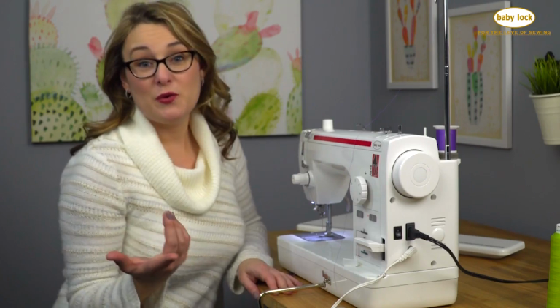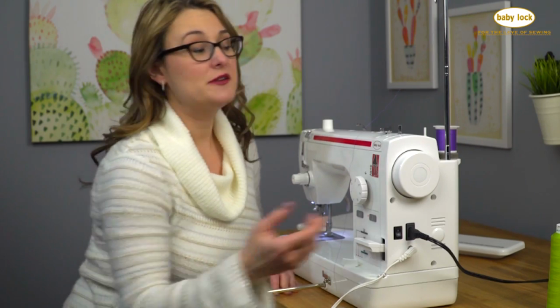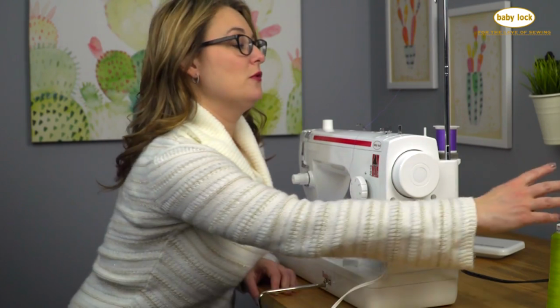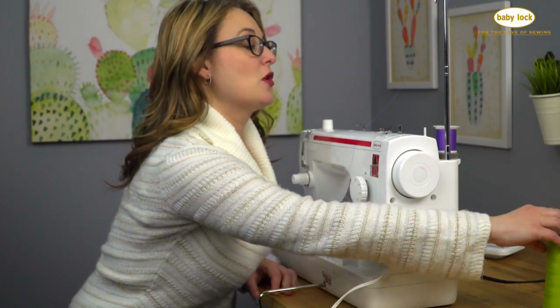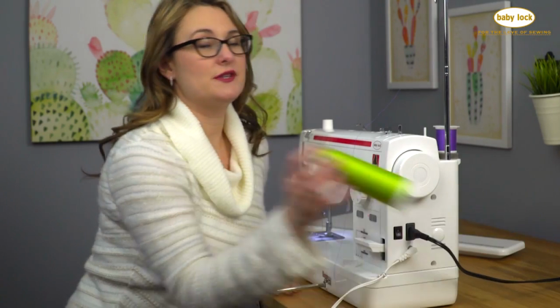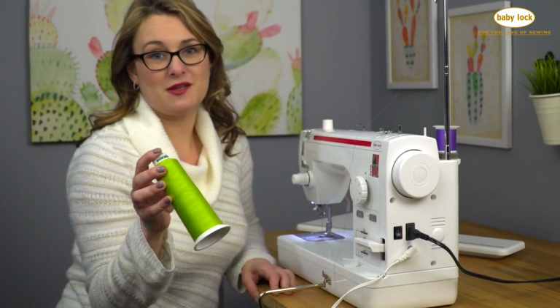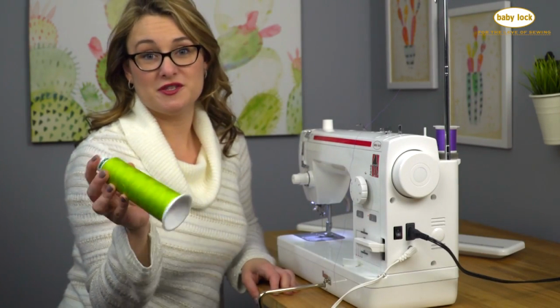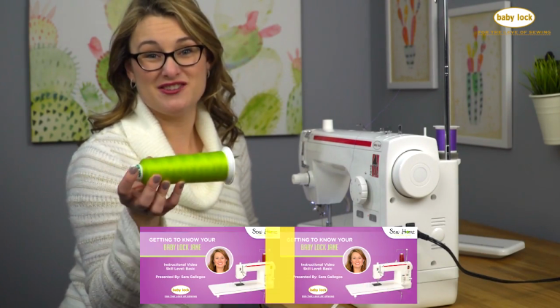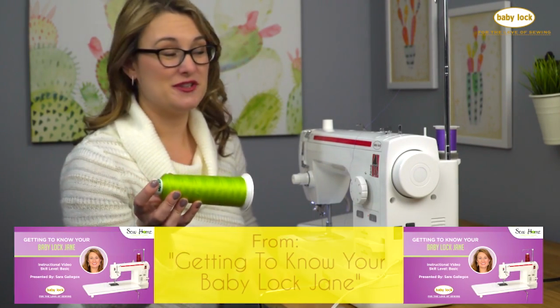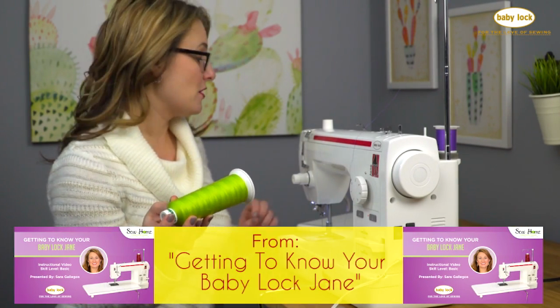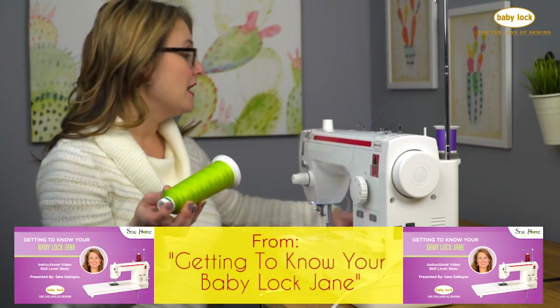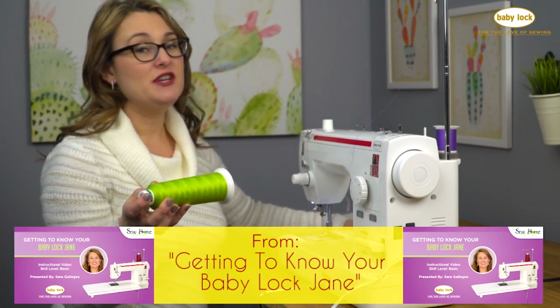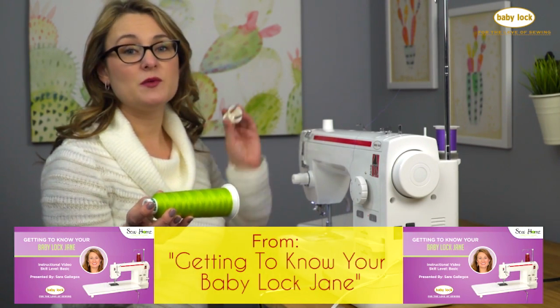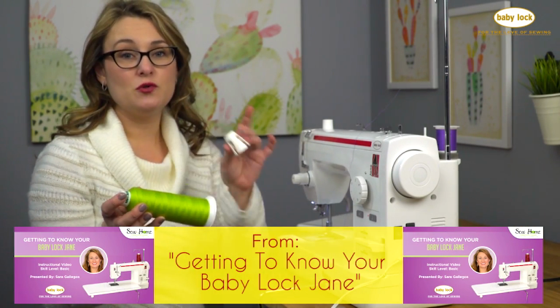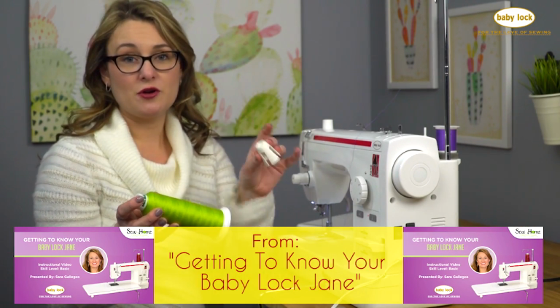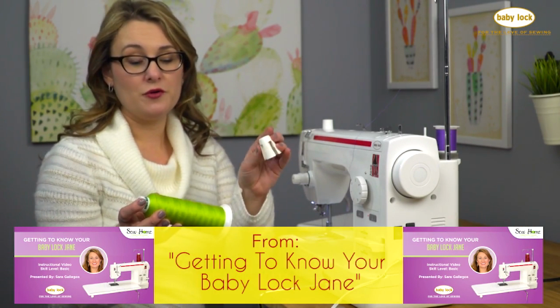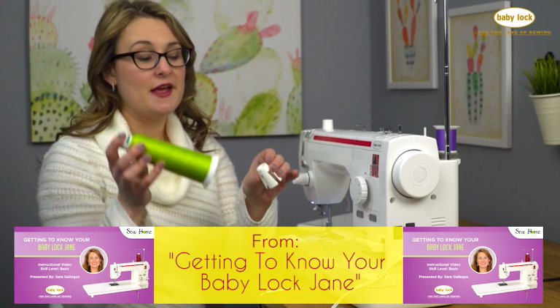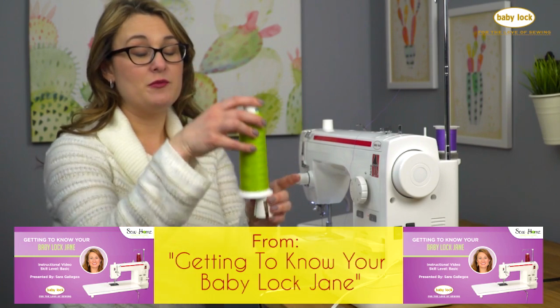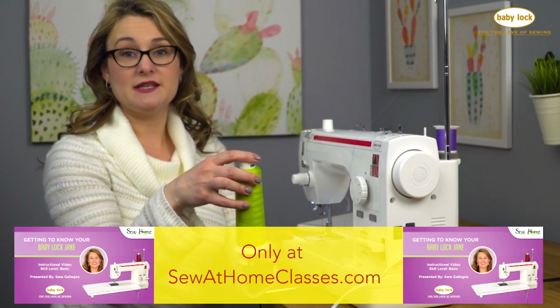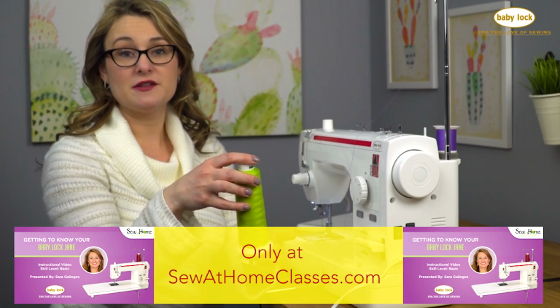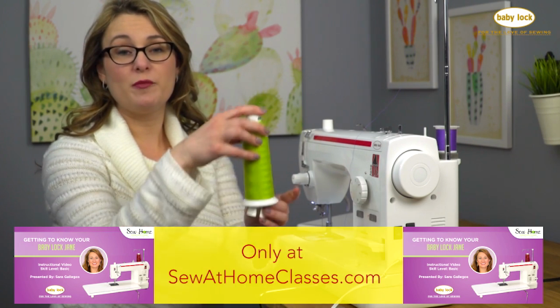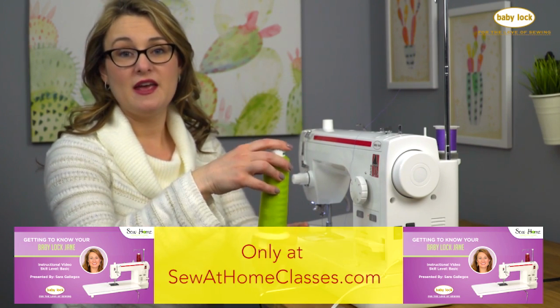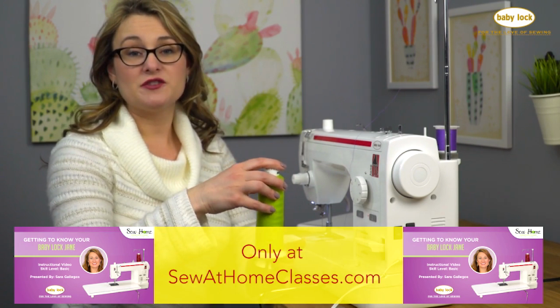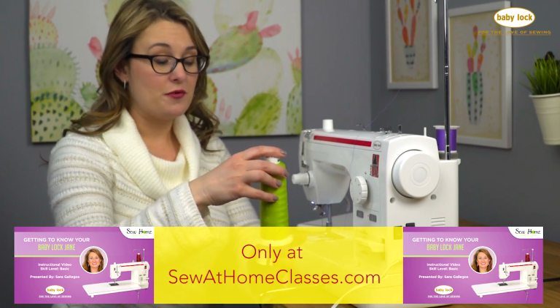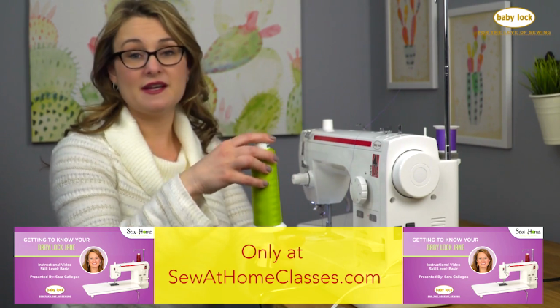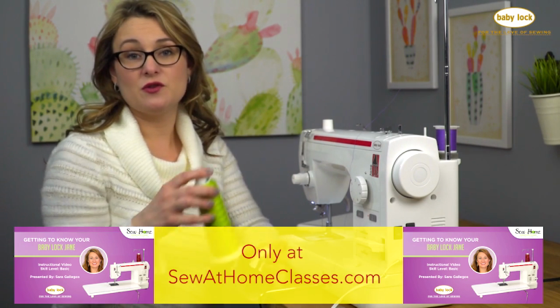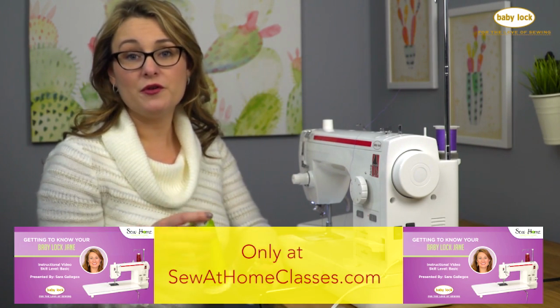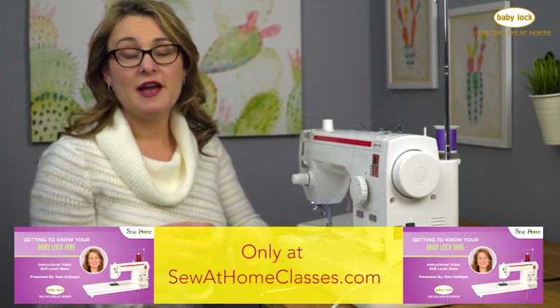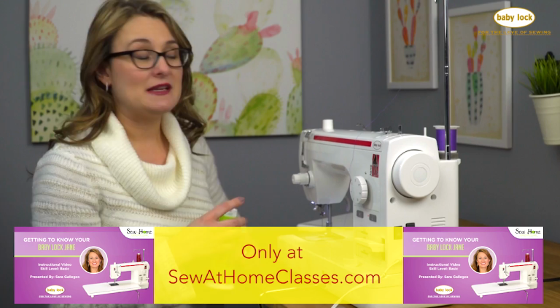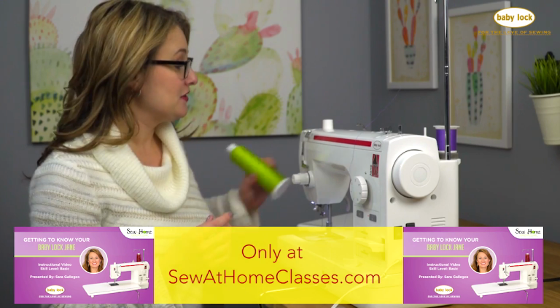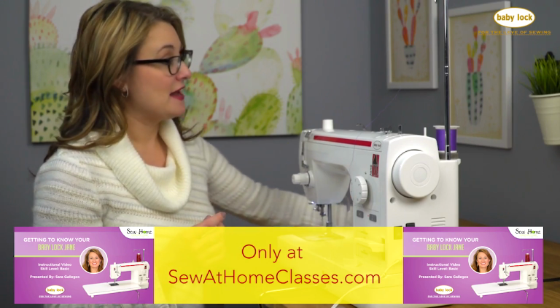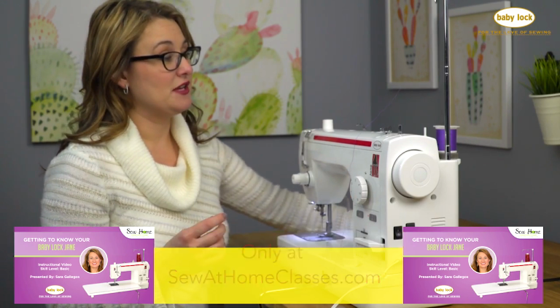You can also use cones of quilting thread, which is nice because you get so much on these cones. The machine comes with two separate cone holders and you can place these right onto the spool pin. Your cone thread sits onto the cone holder and it keeps it nice and straight as you stitch.